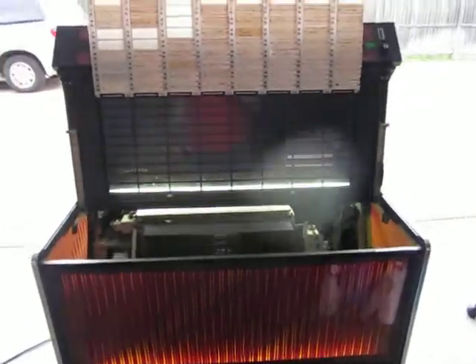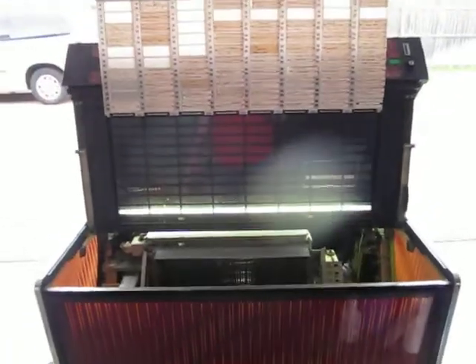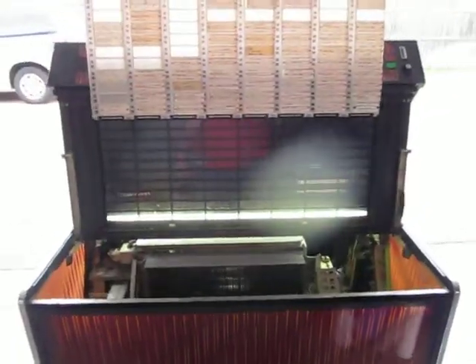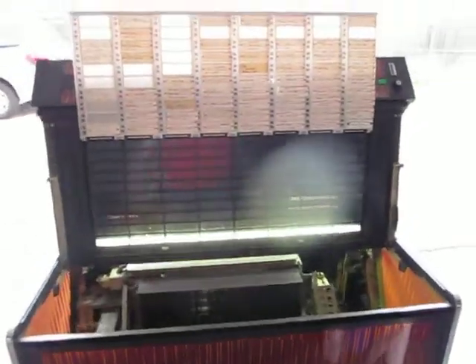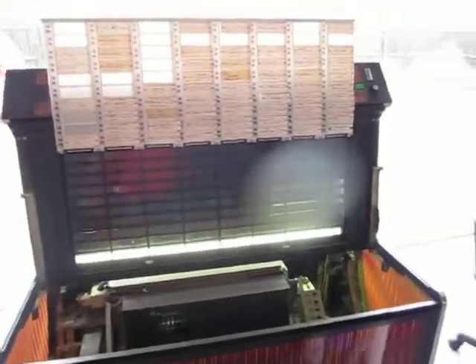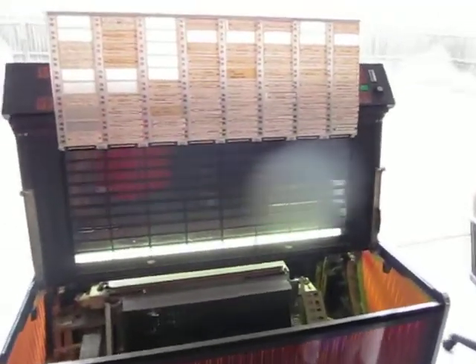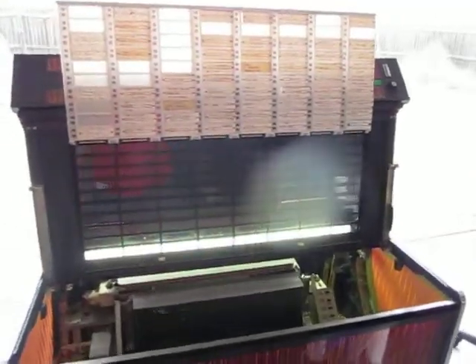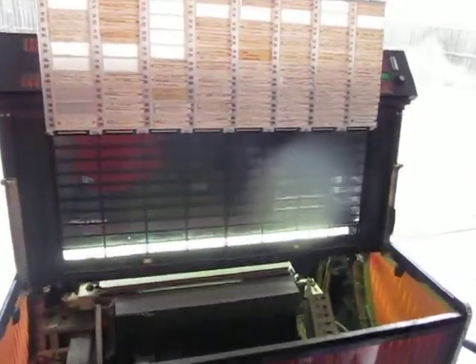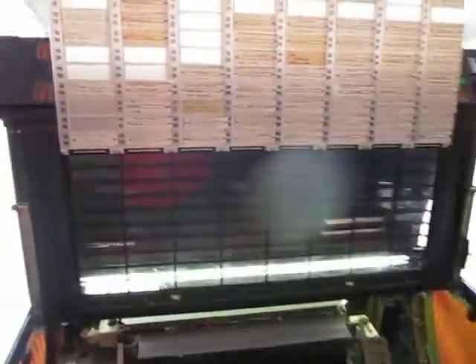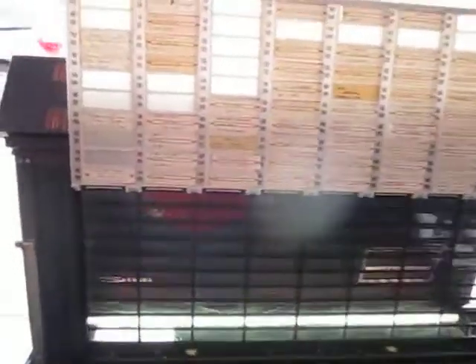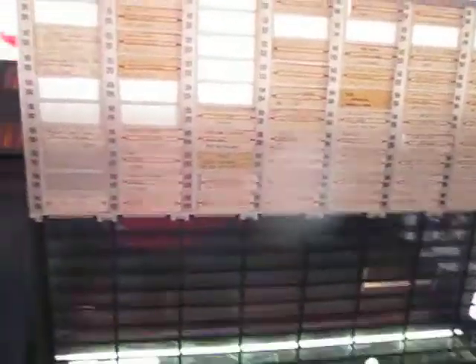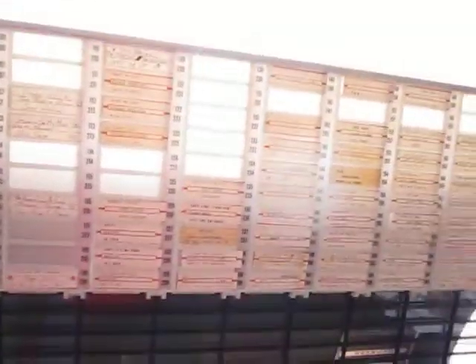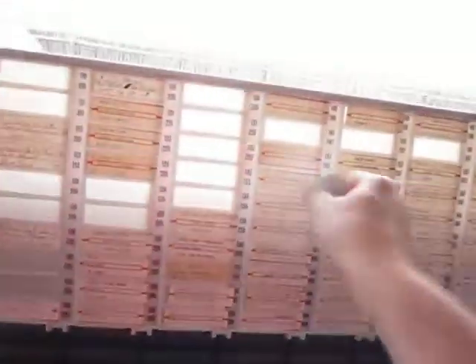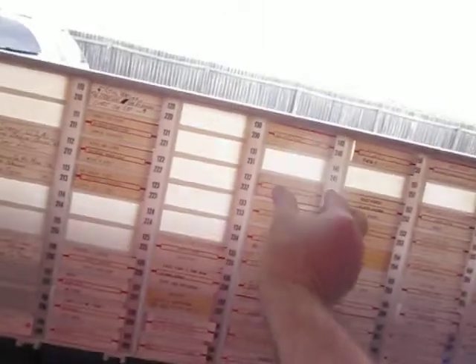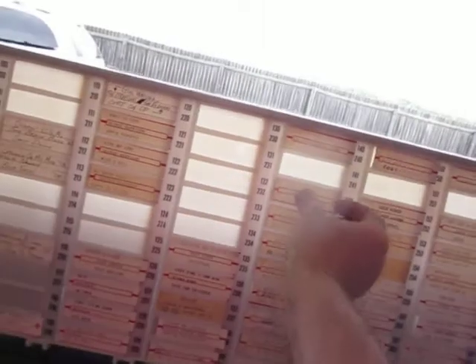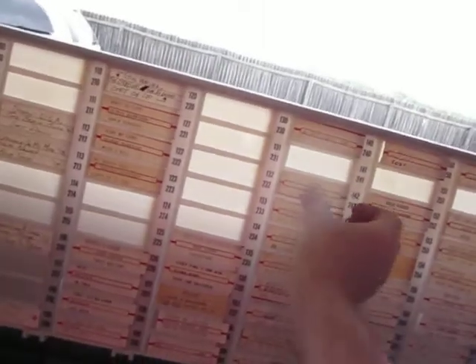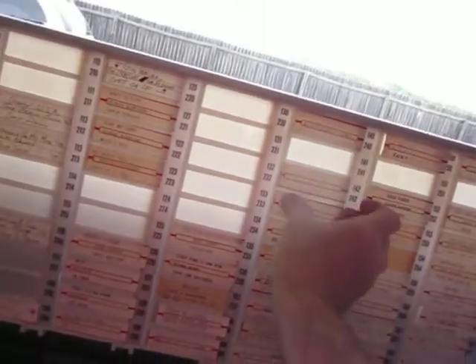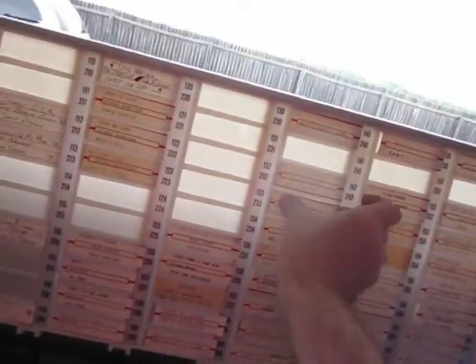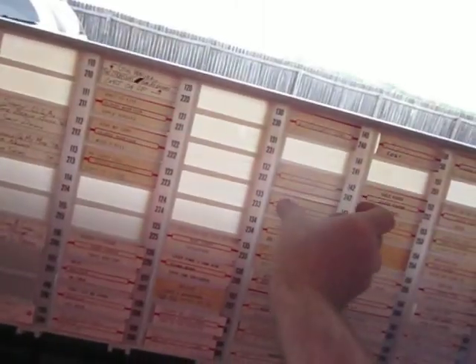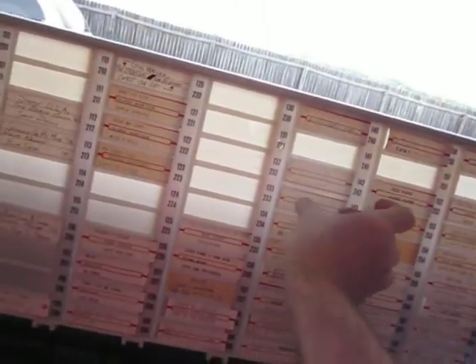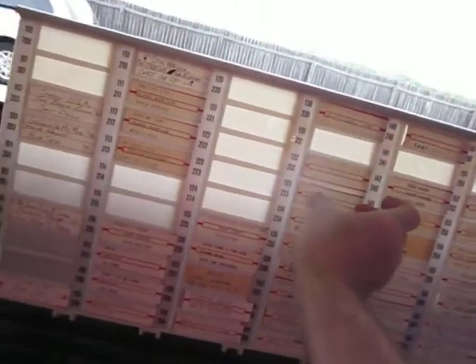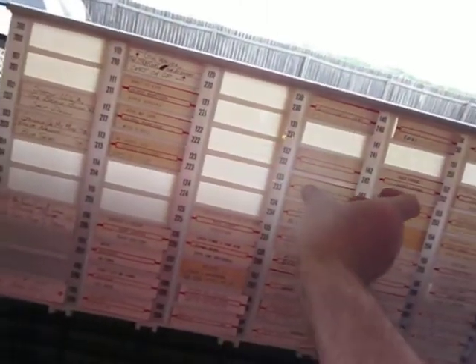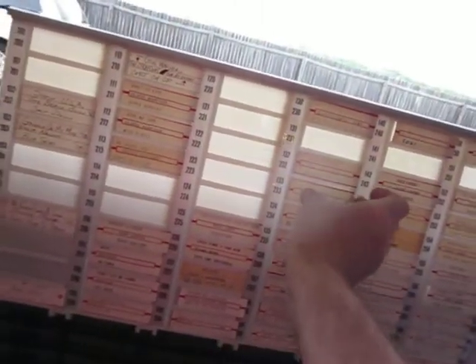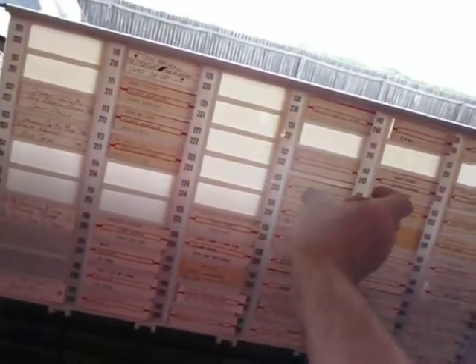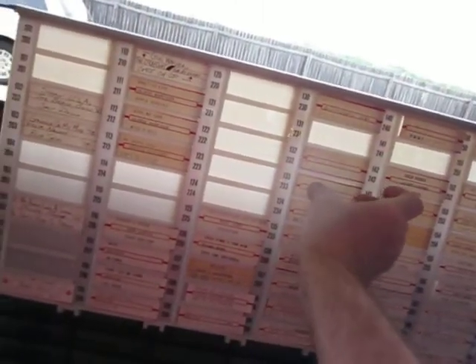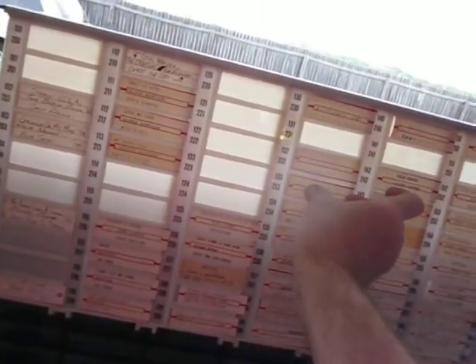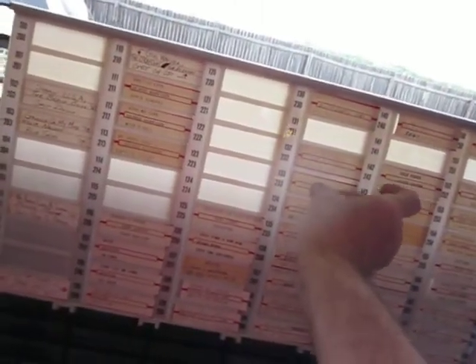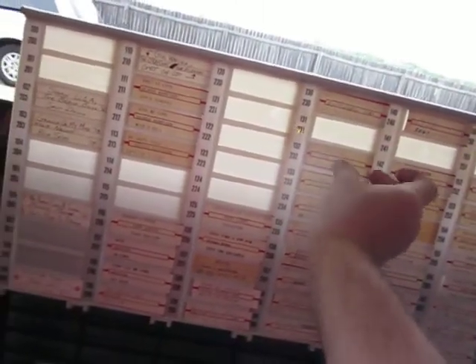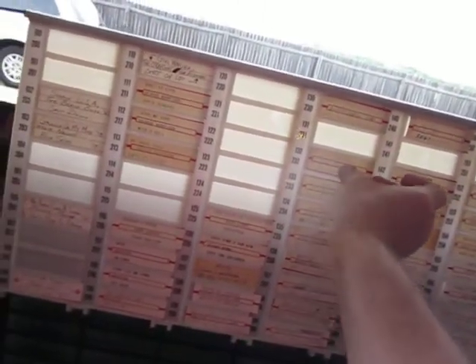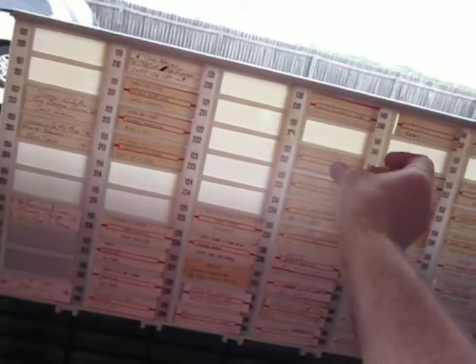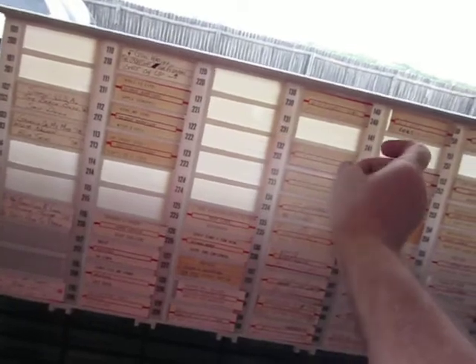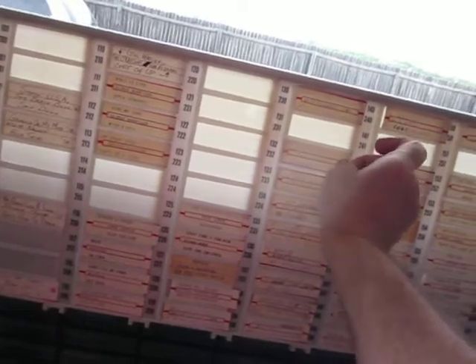One of the things I'm doing is the title strips. It came with a lot of old title strips and new records, so I'm moving these out — next to impossible to do one-handed.